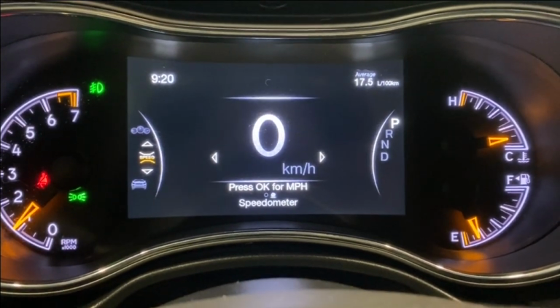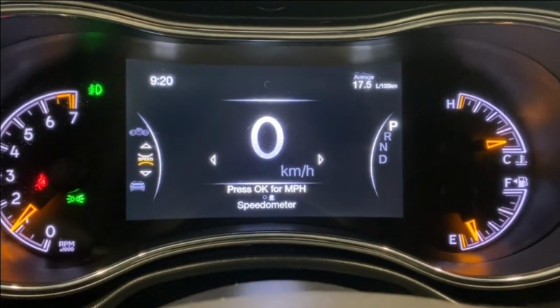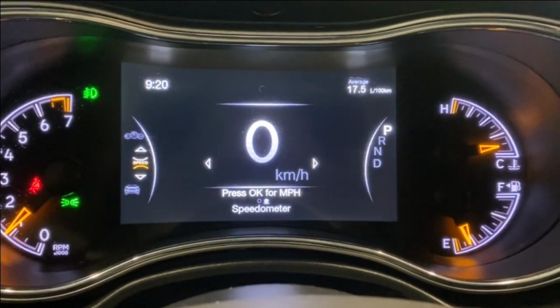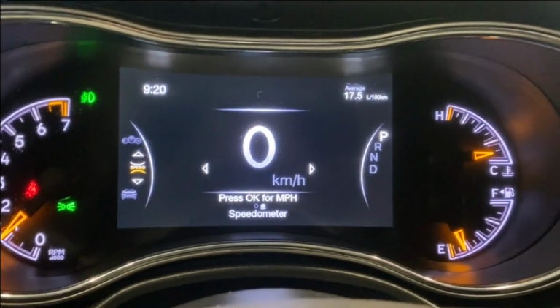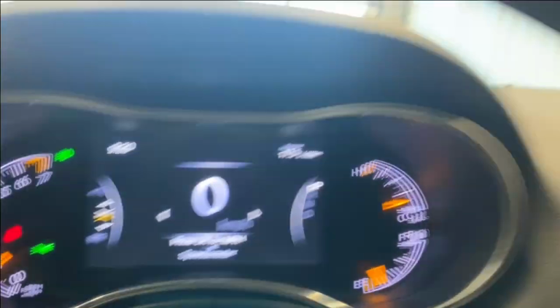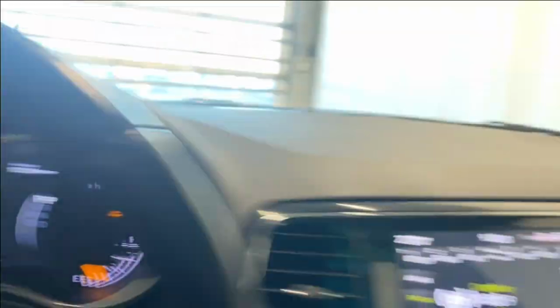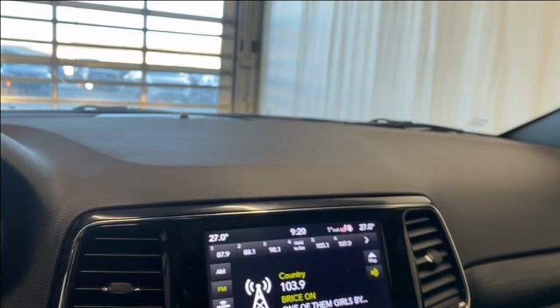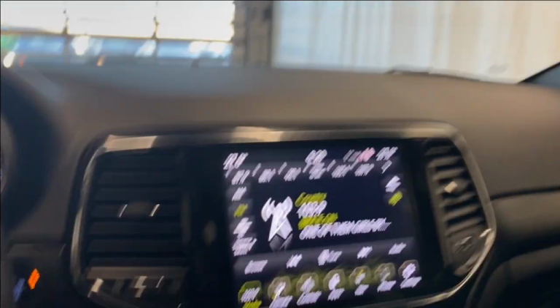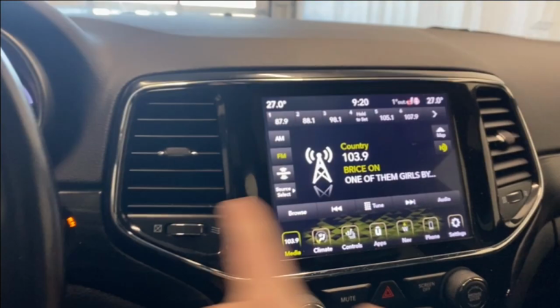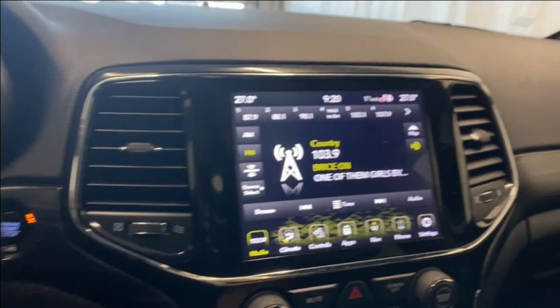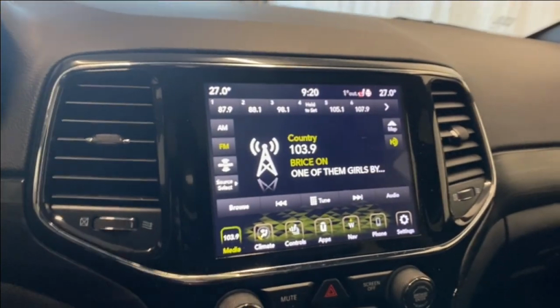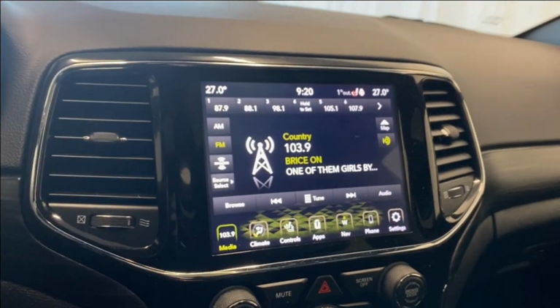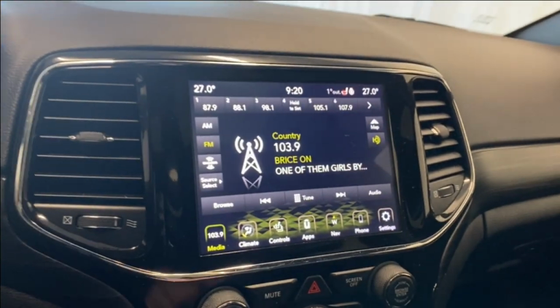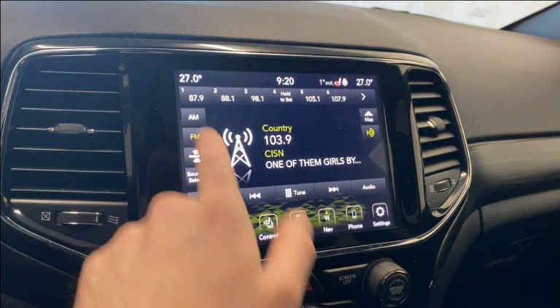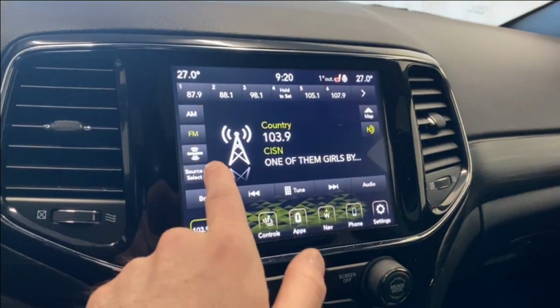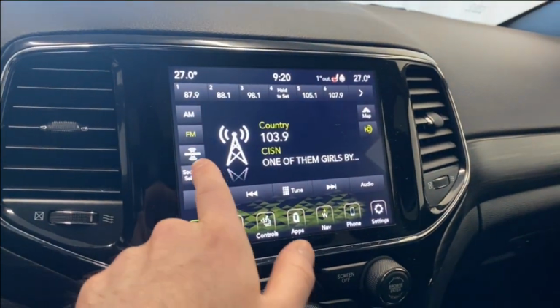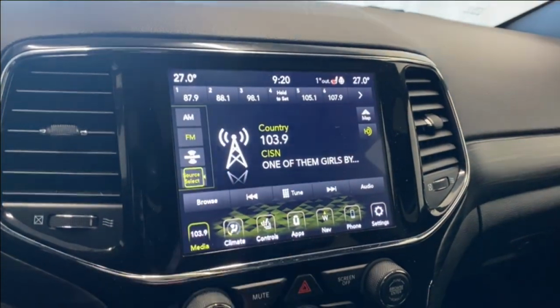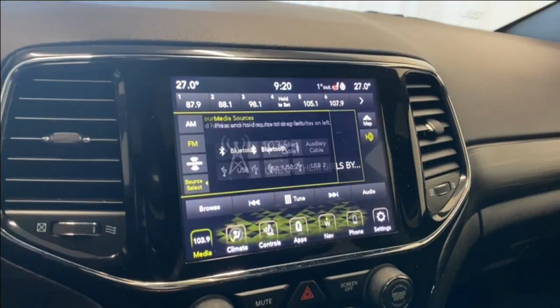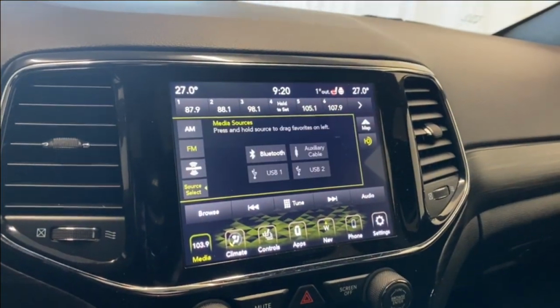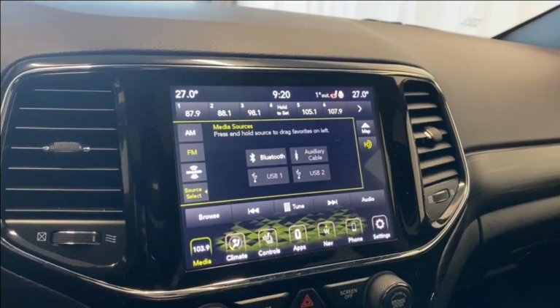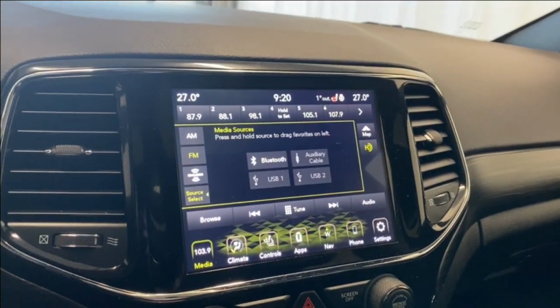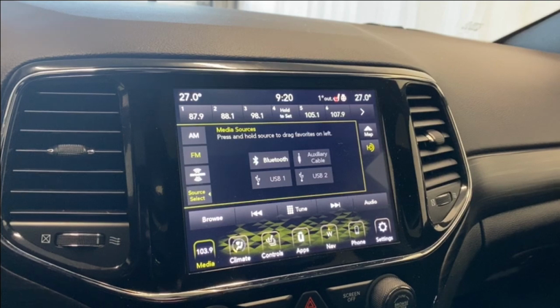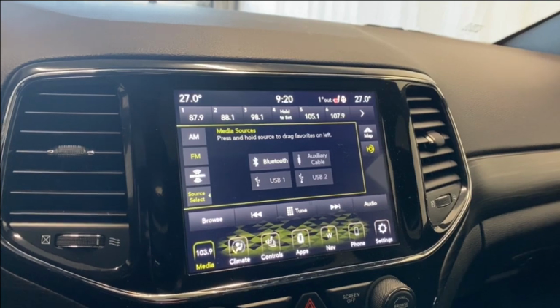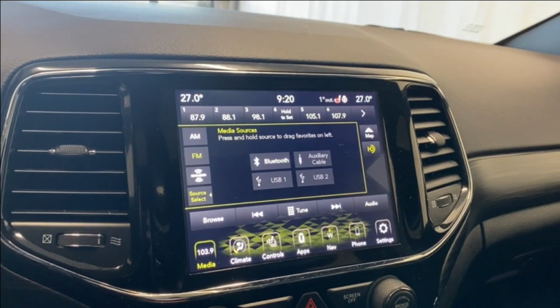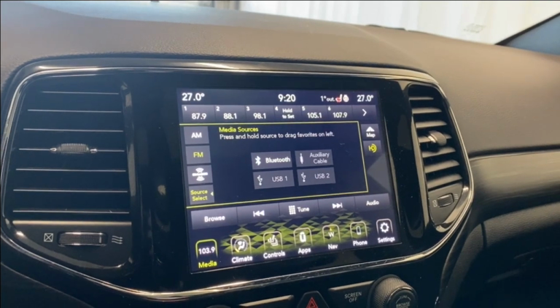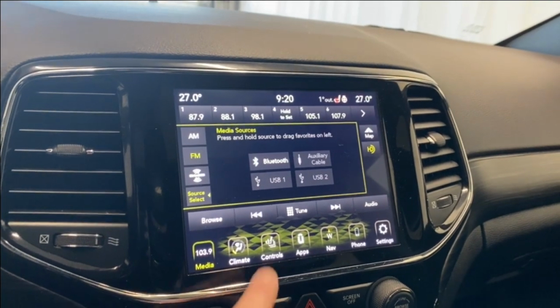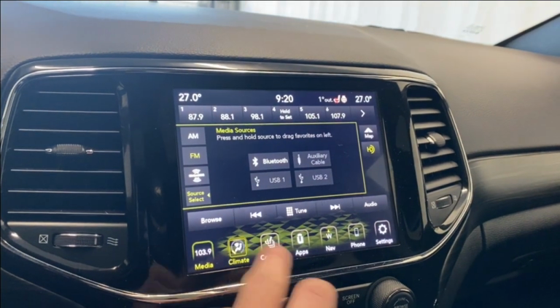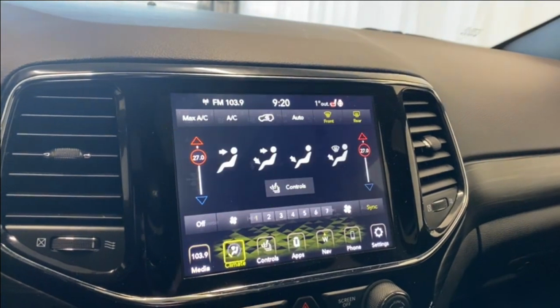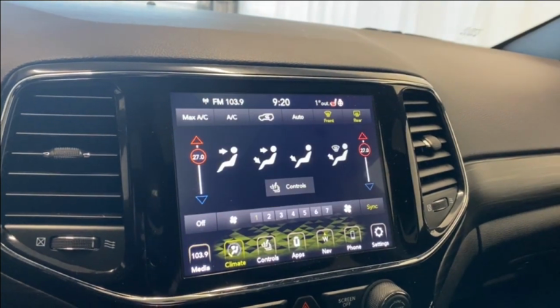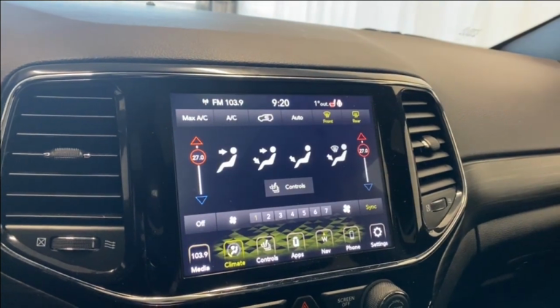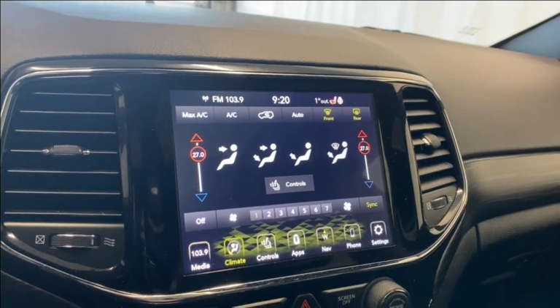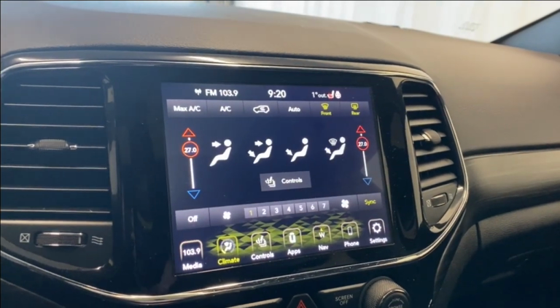We have a digital speedometer and air vents on either side of the infotainment screen. AM, FM, and SiriusXM are available, as well as Bluetooth, a couple of USB inputs, and an auxiliary input. Moving to our climate control, we have dual zone electronic climate control functions you can manage from the screen.